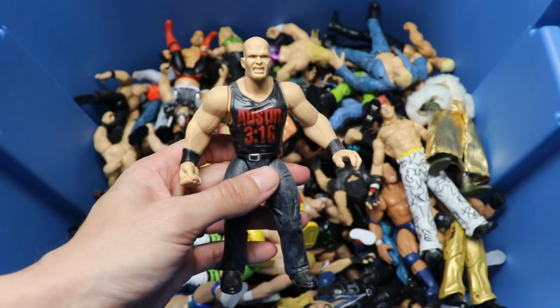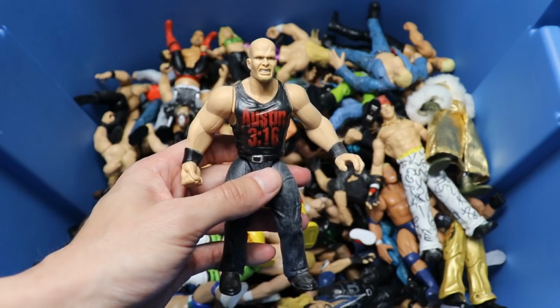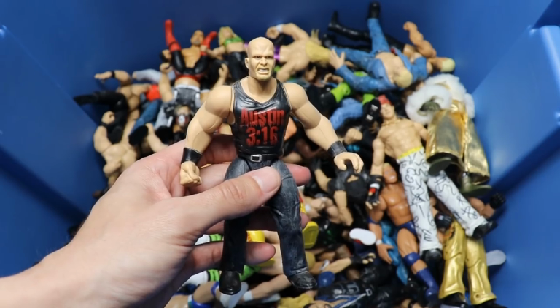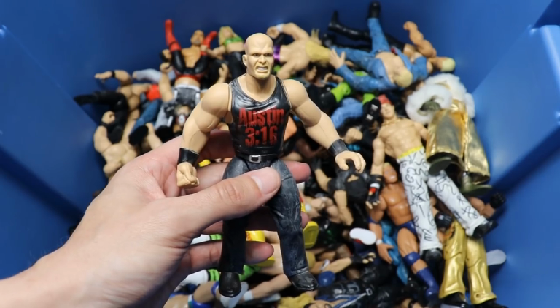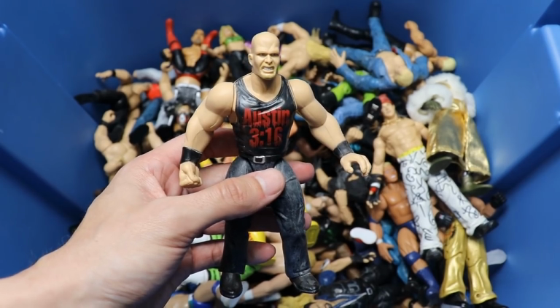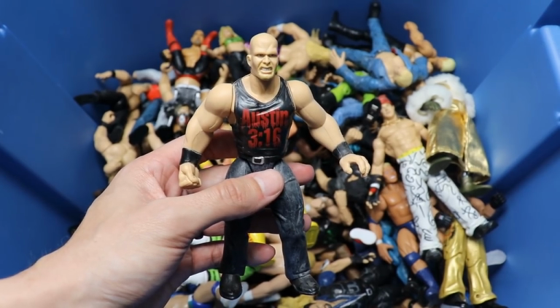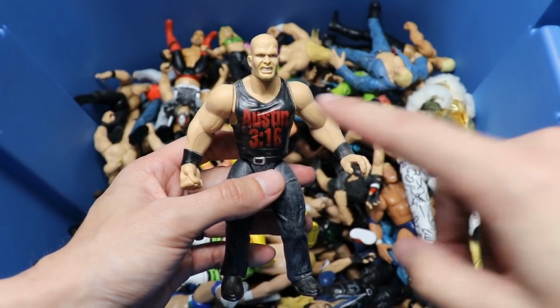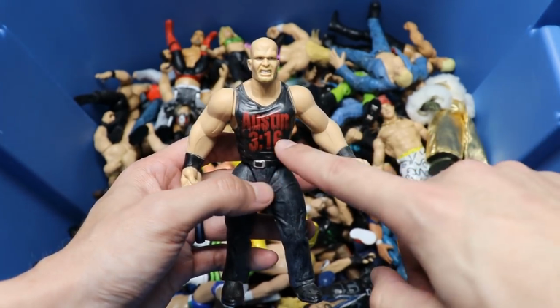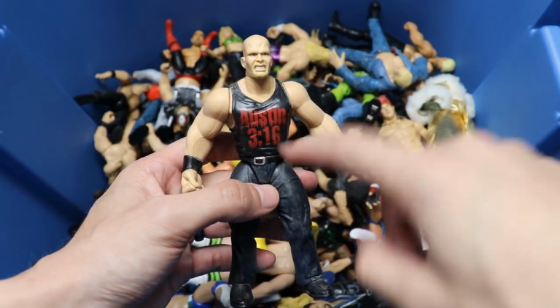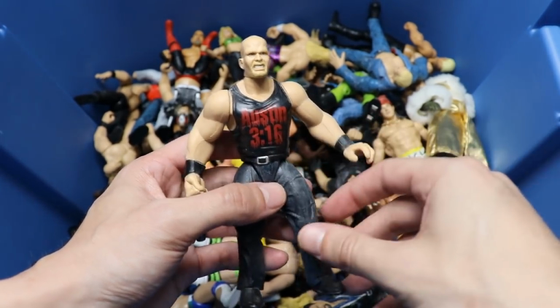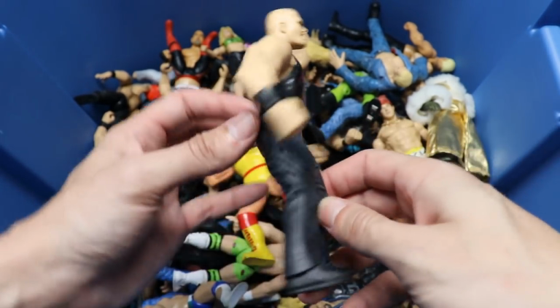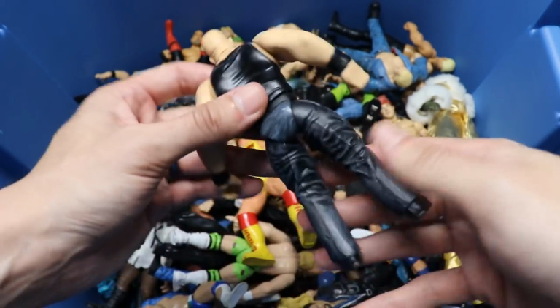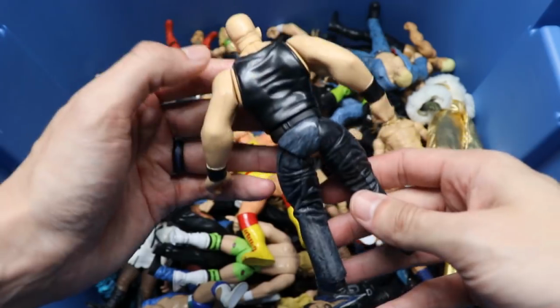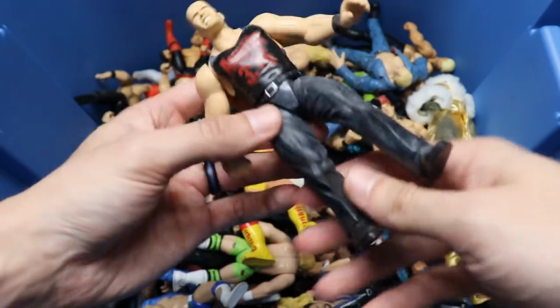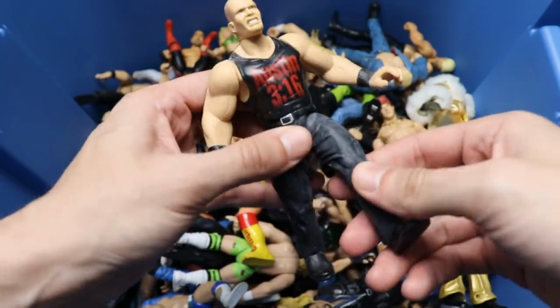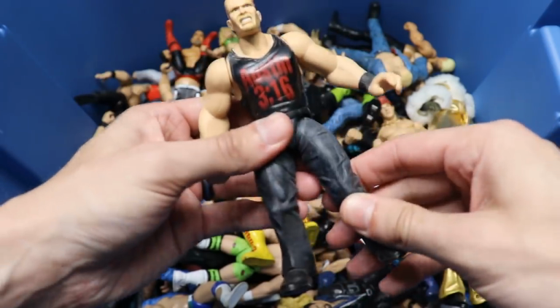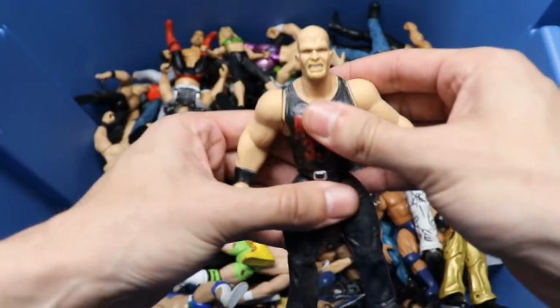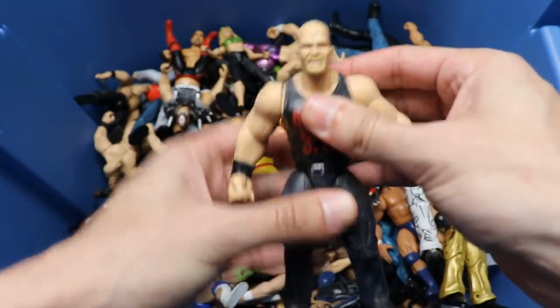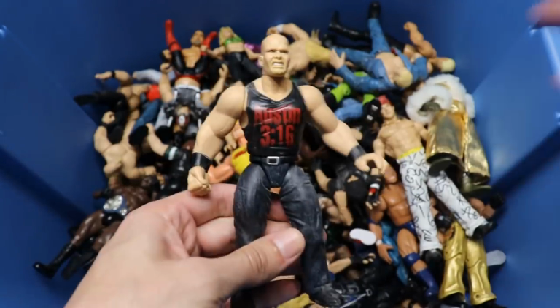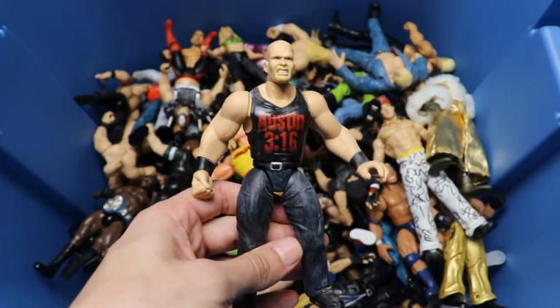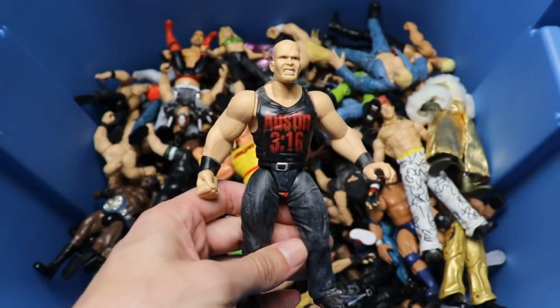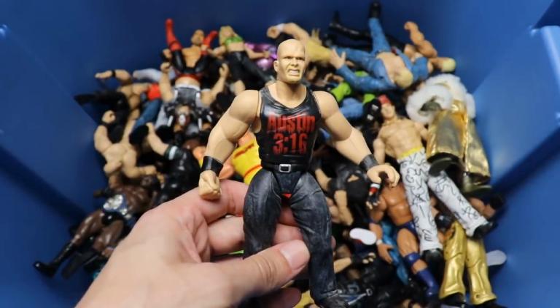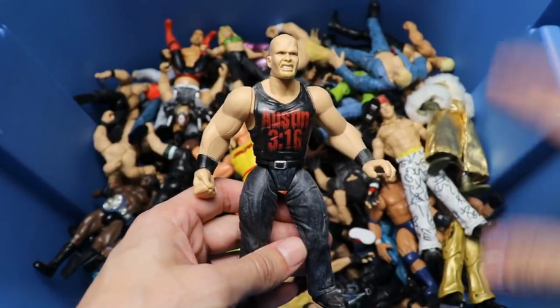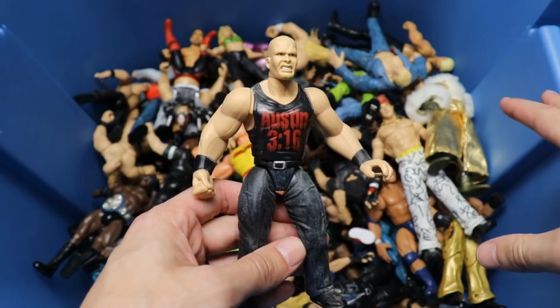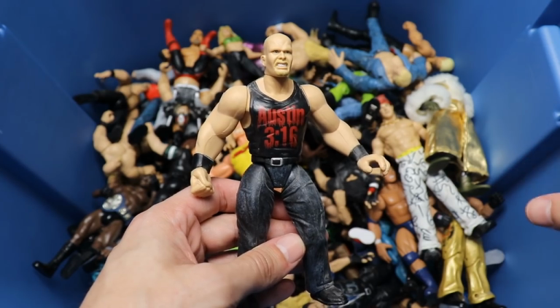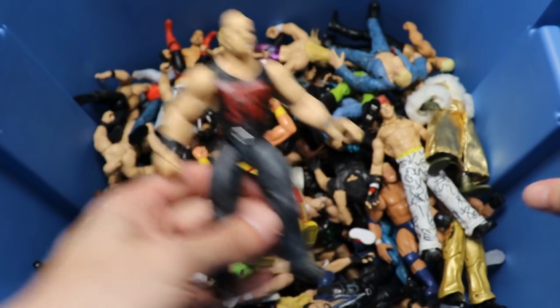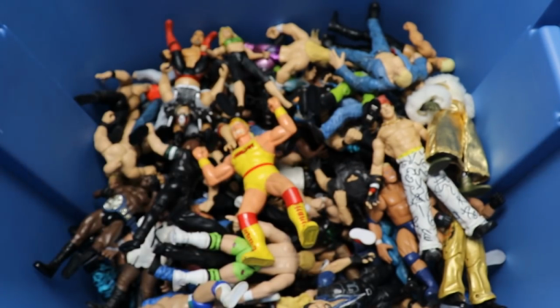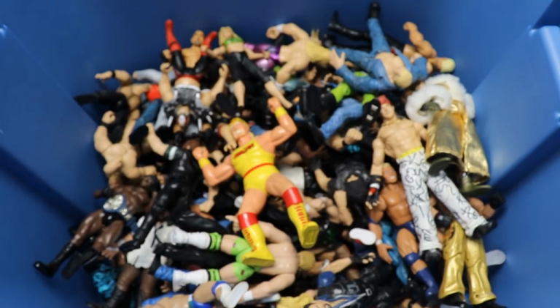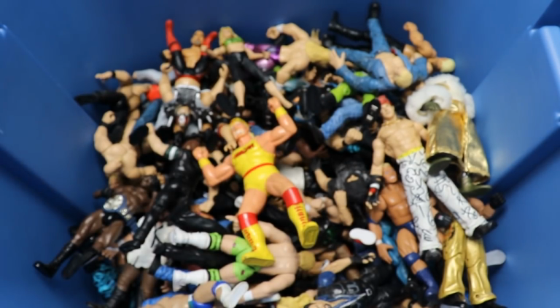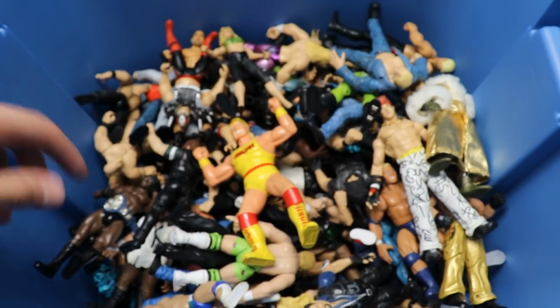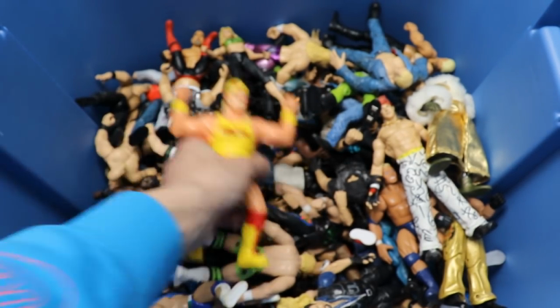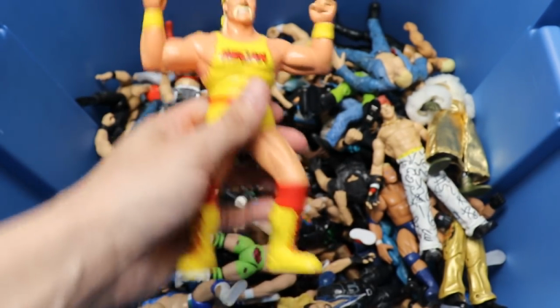Speaking of which, here is a Bone Cruncher Stone Cold Steve Austin. Not a terrible head sculpt. Love the bloody Austin 316 shirt, pants look pretty good, pretty tight joints on these guys. Worth noting that 90% of this box is in pristine condition, which is kind of crazy.